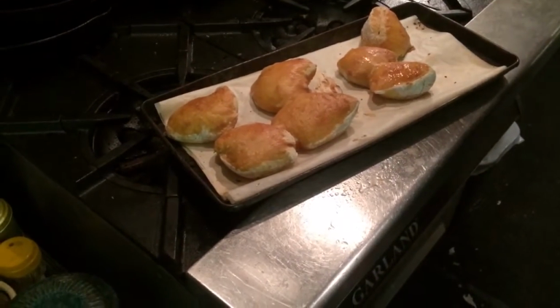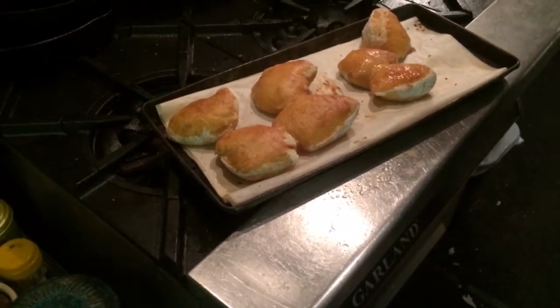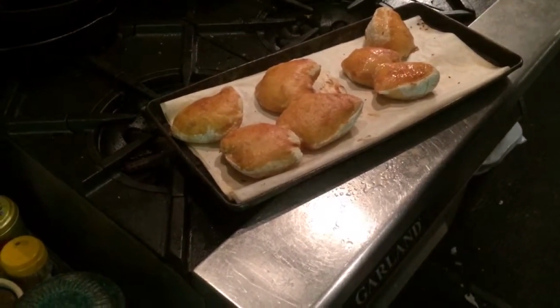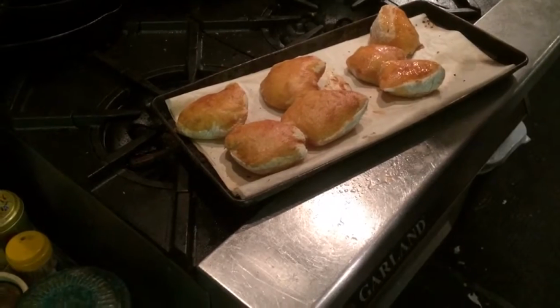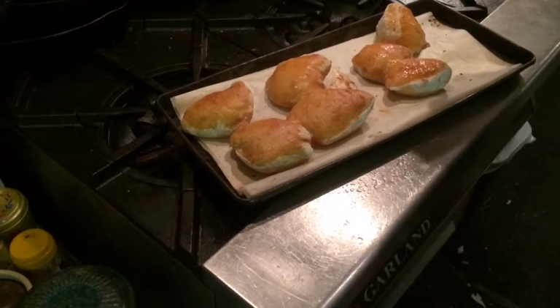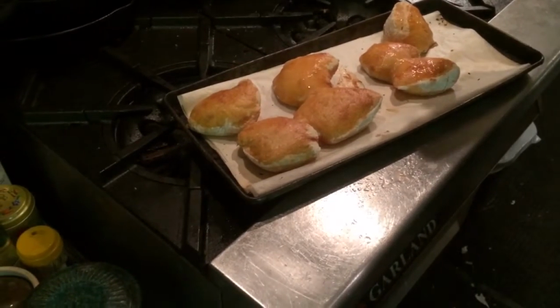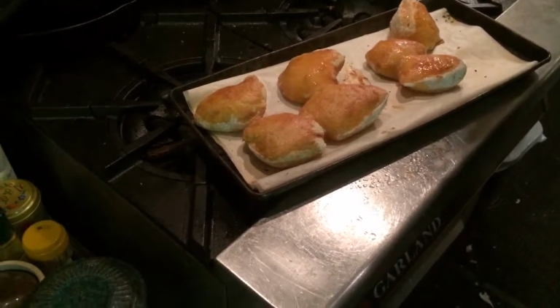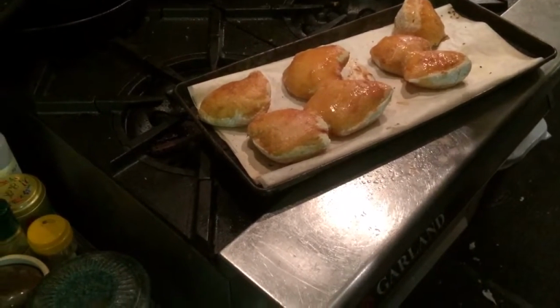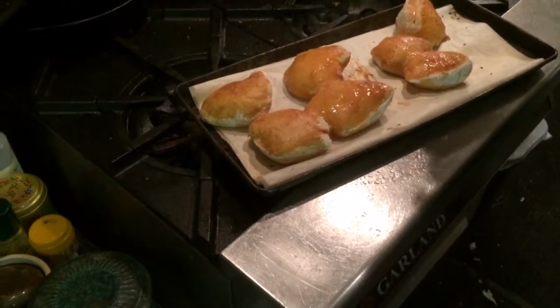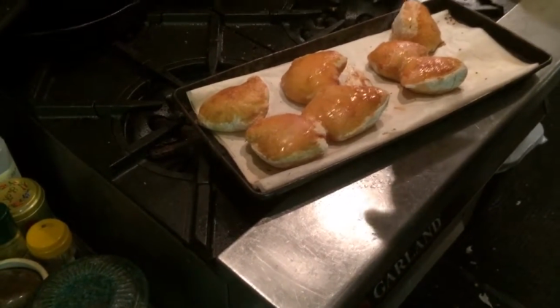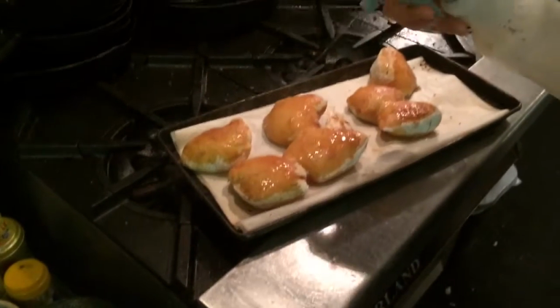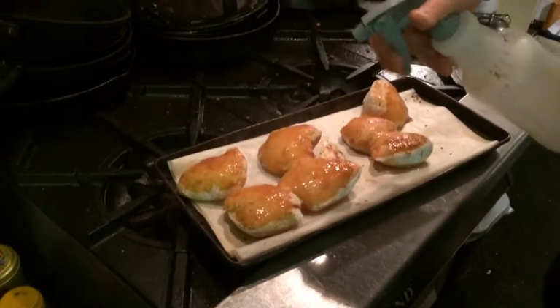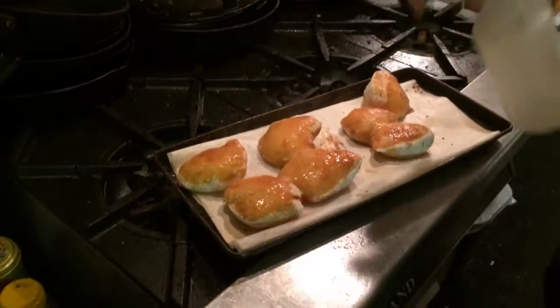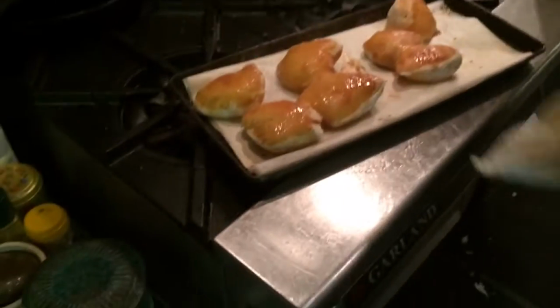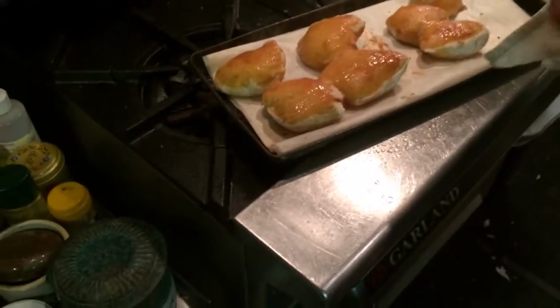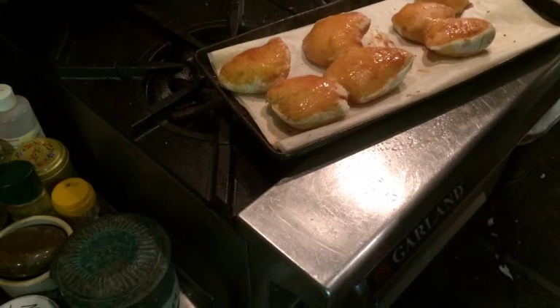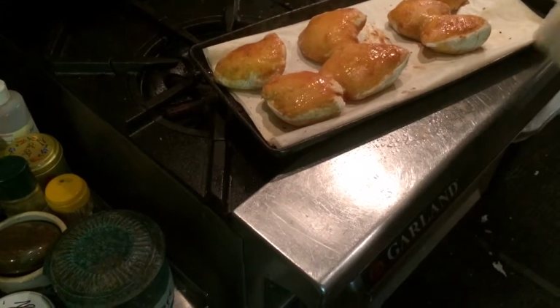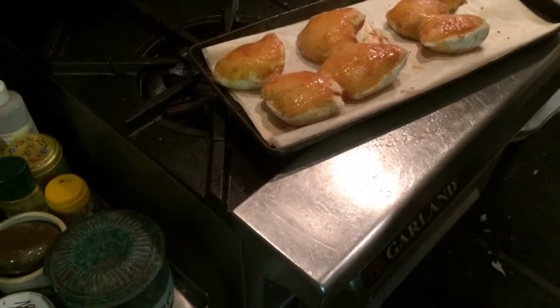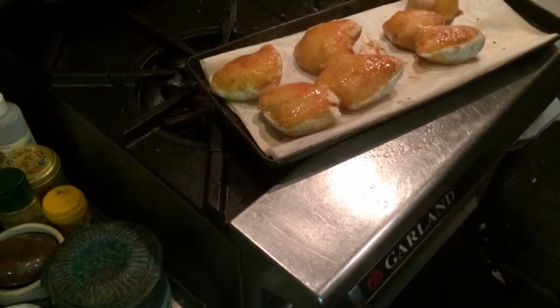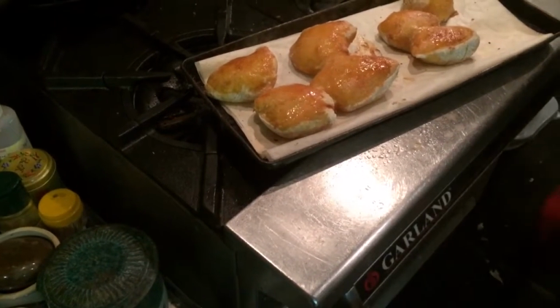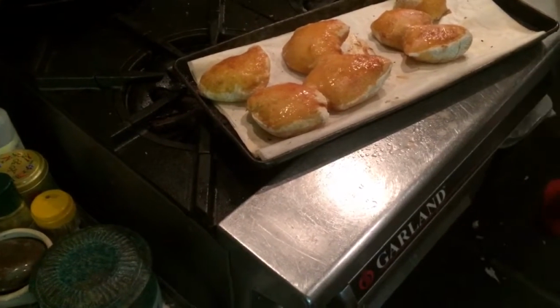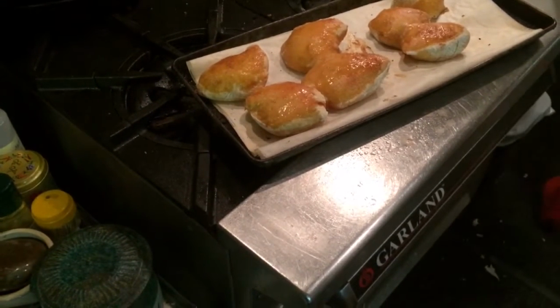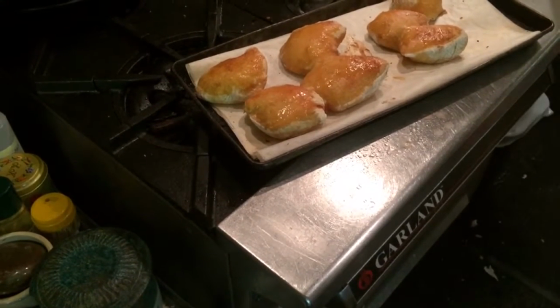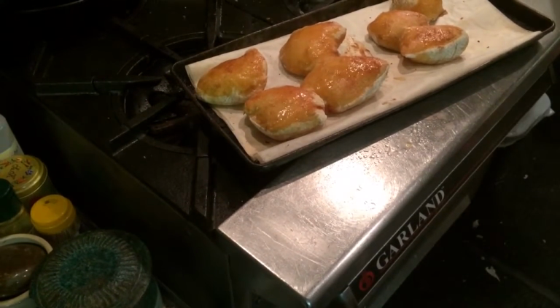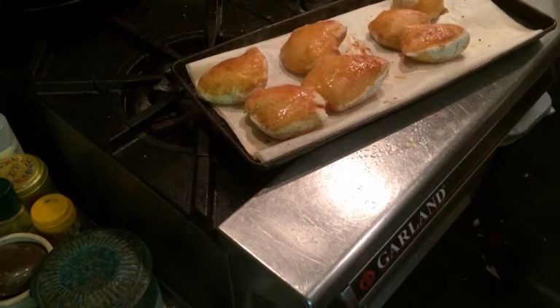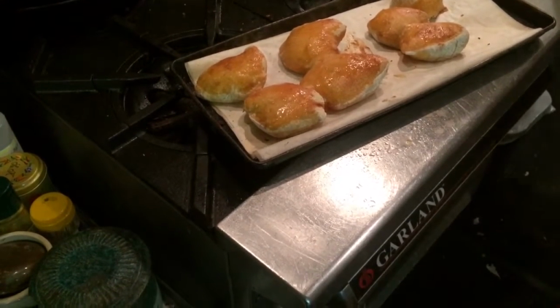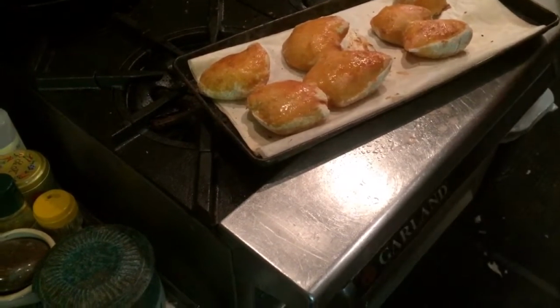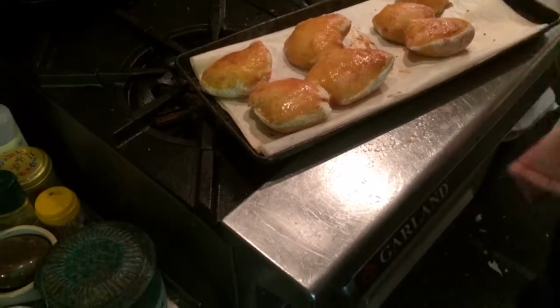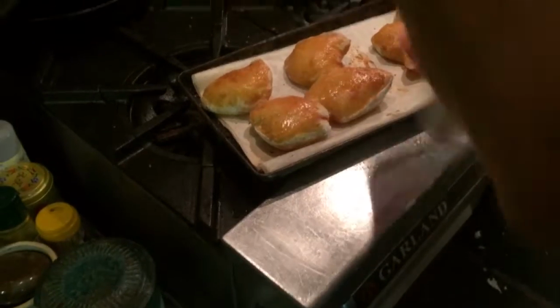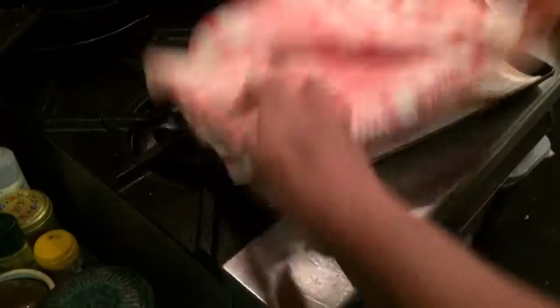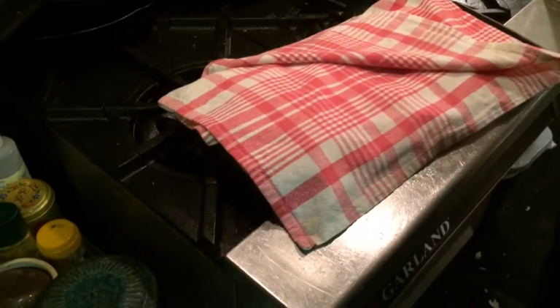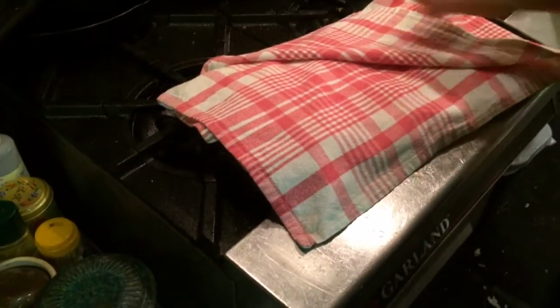So what we do is we spray — we have a water sprayer that we use for that. Sometimes I also spray them in the oven. And then what we'll do is we'll put a cloth on top, and just let them steam out.